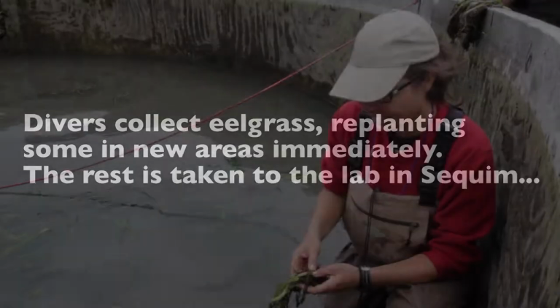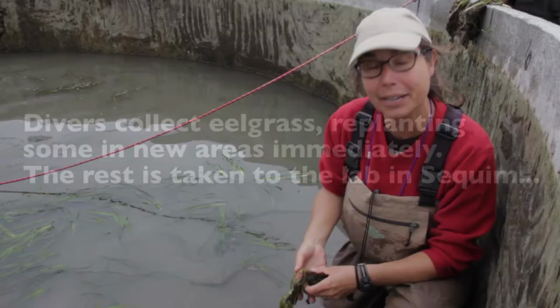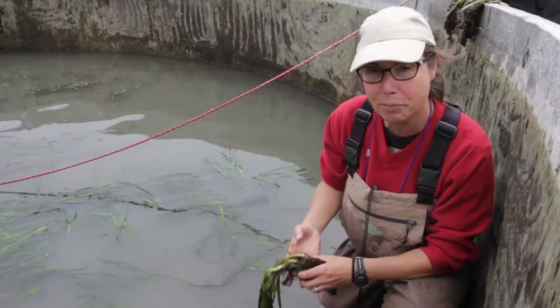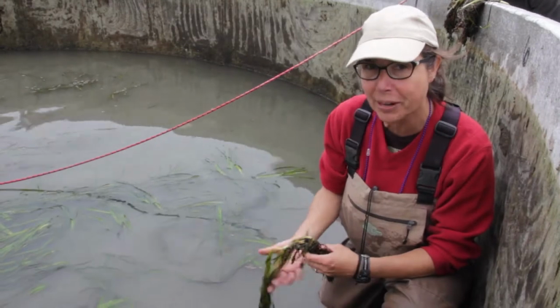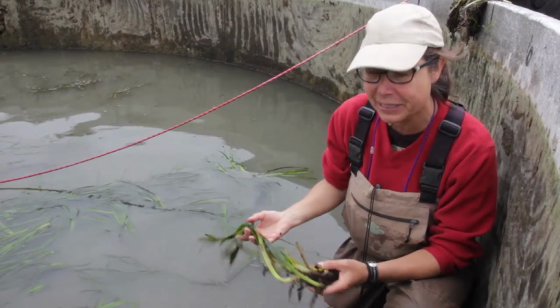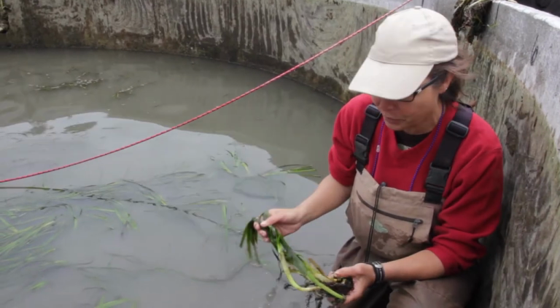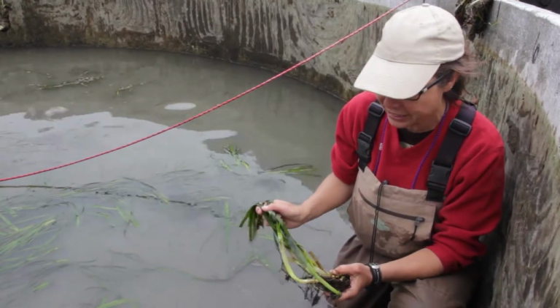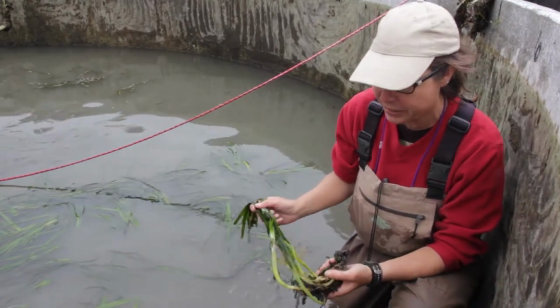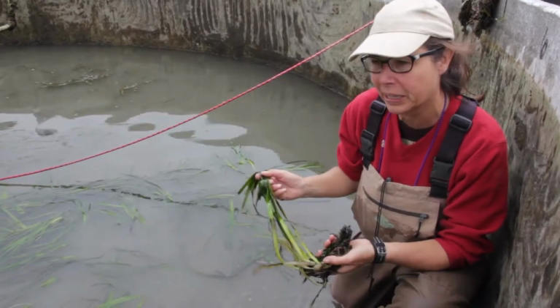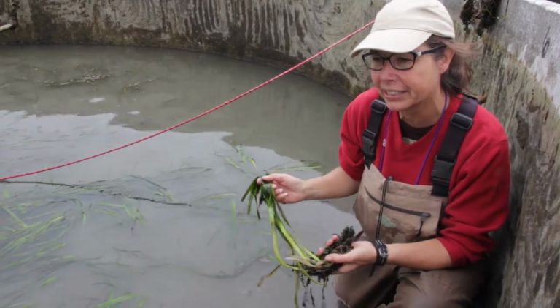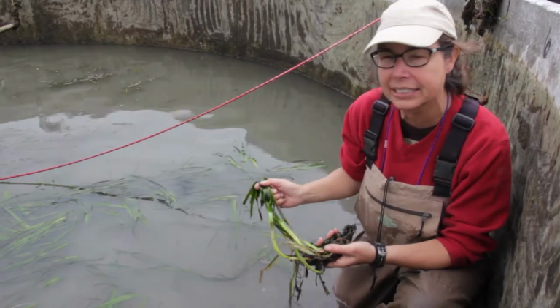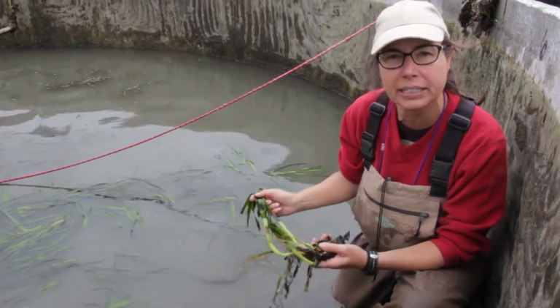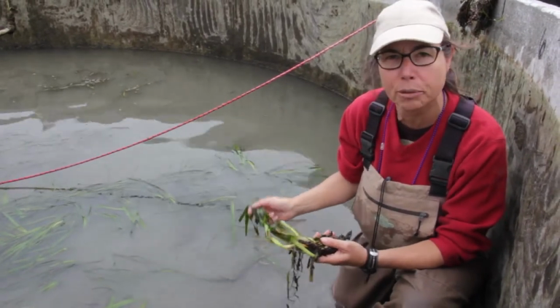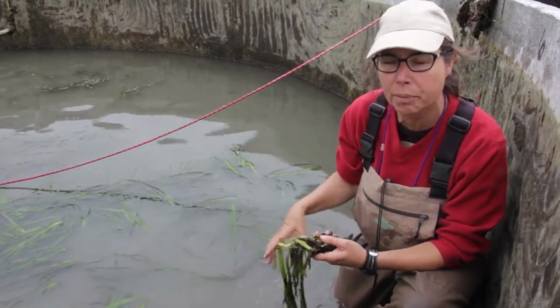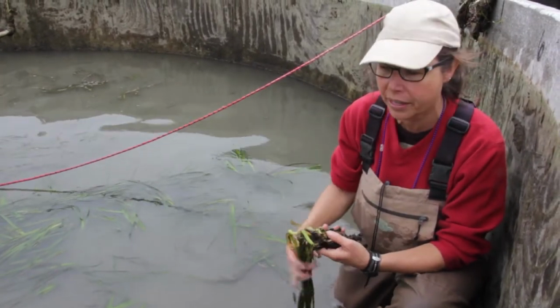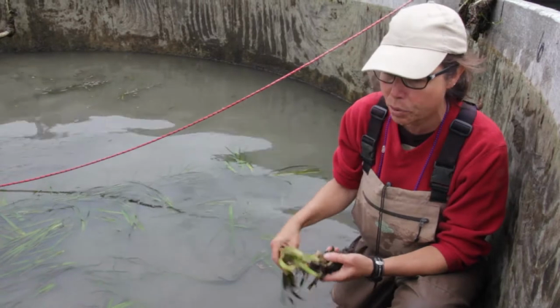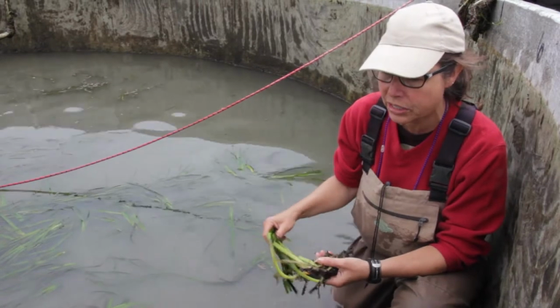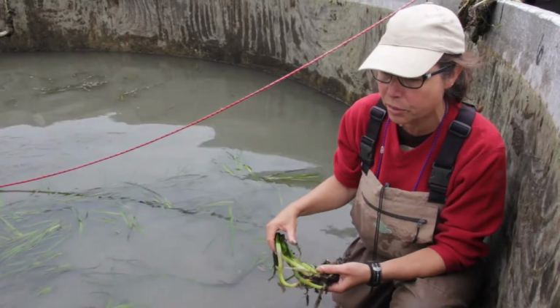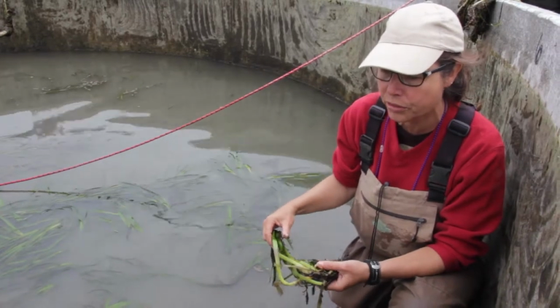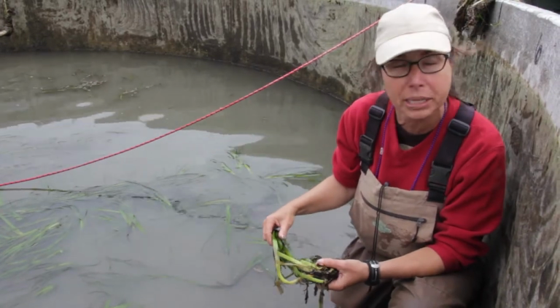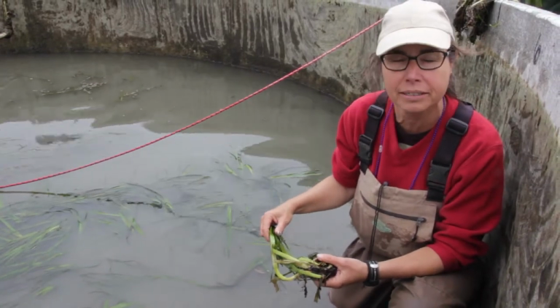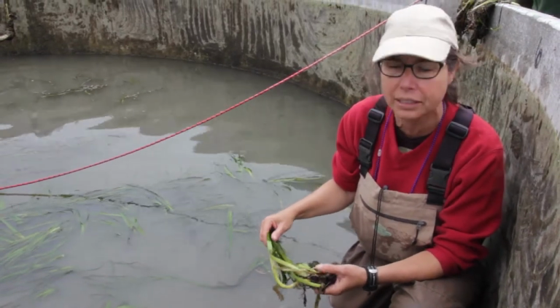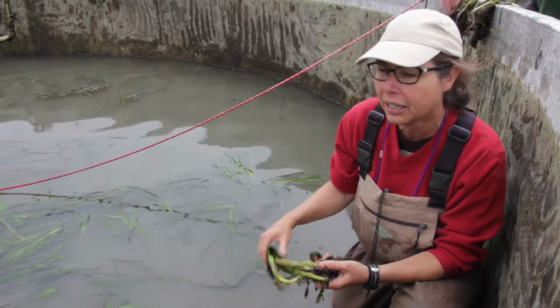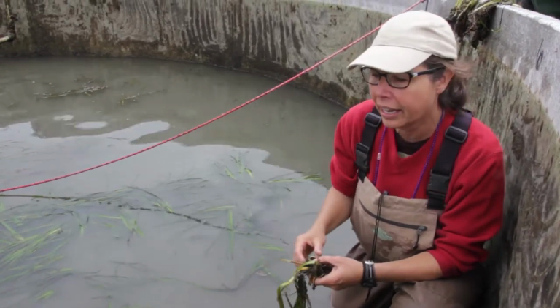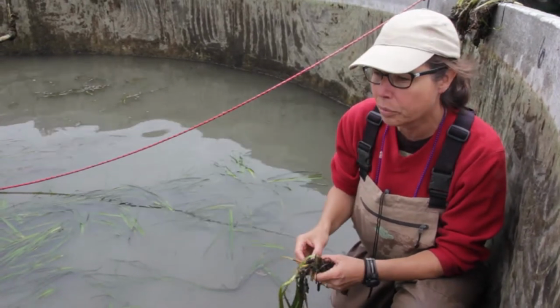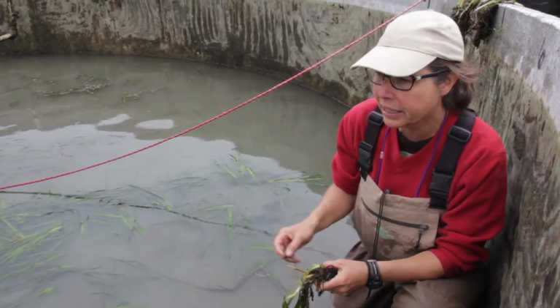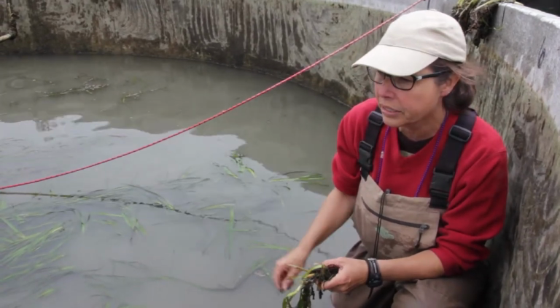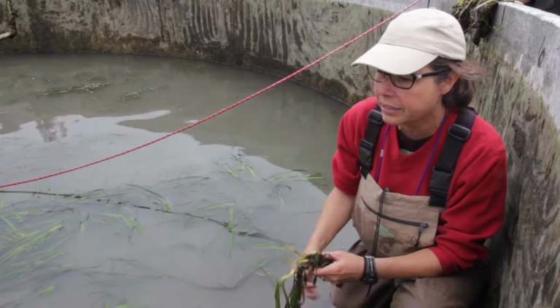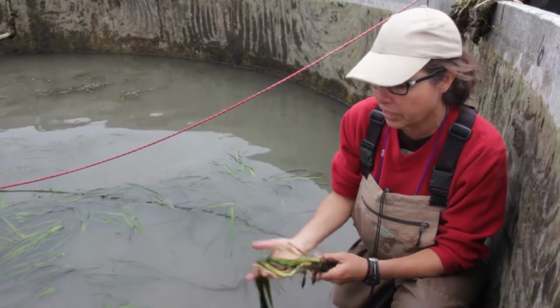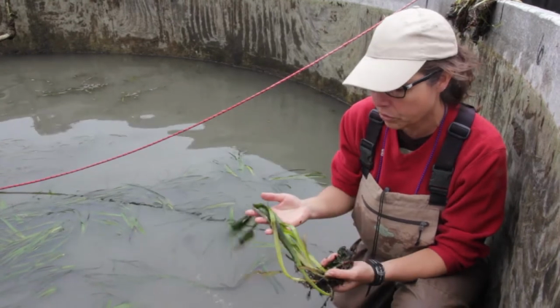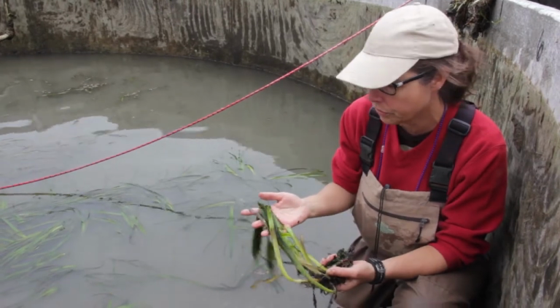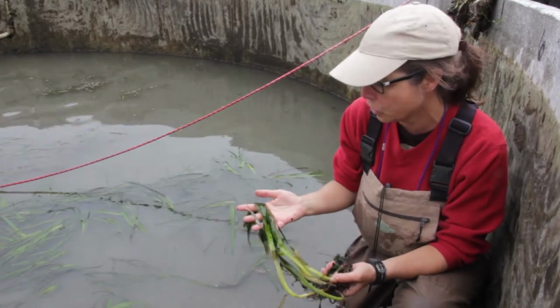My name is Amy Bordy. I'm with Pacific Northwest National Labs. We're planting eelgrass that we dug up from the Port Angeles Harbor Navy dock, and we're planting it in our tanks in bundles of 10 shoots.